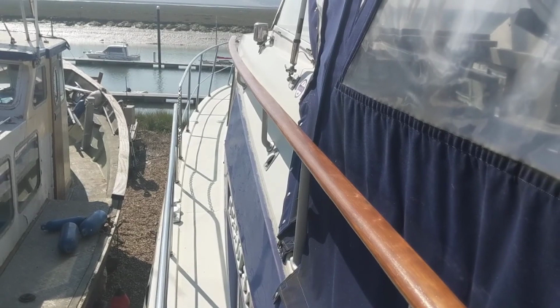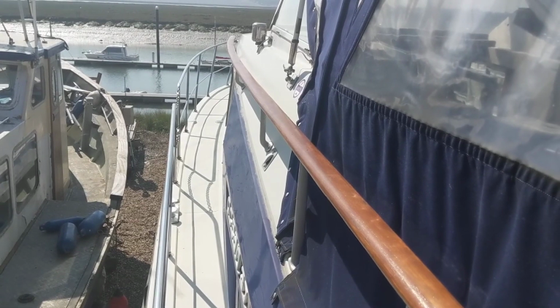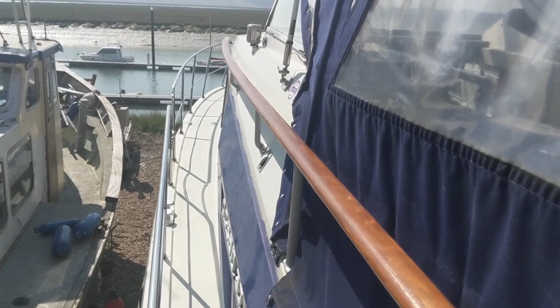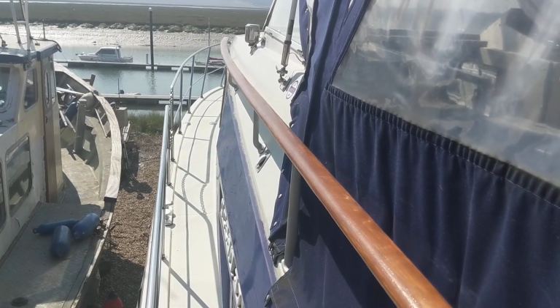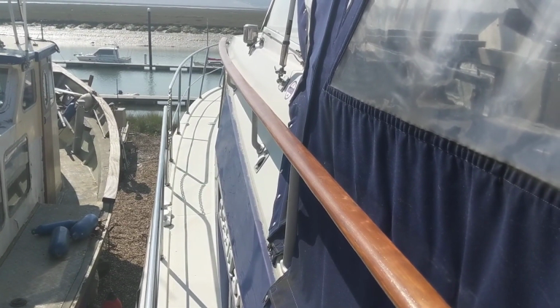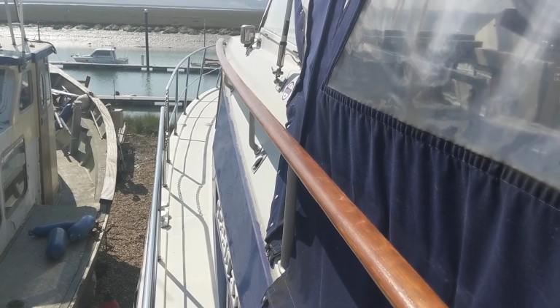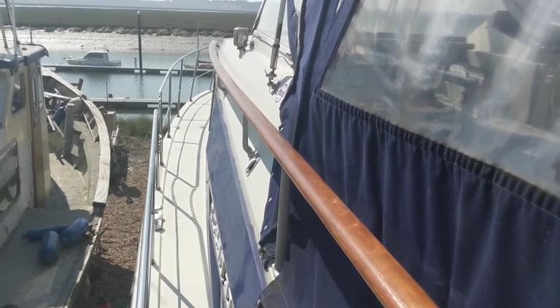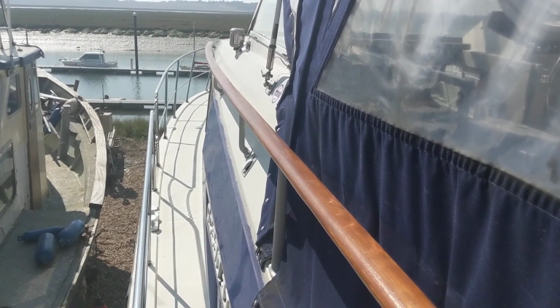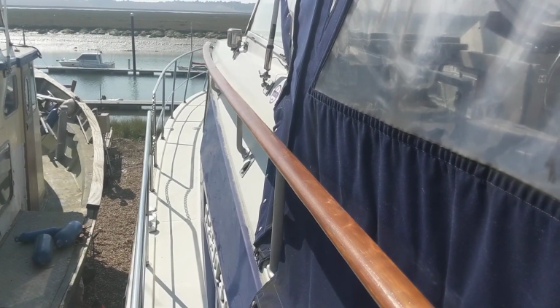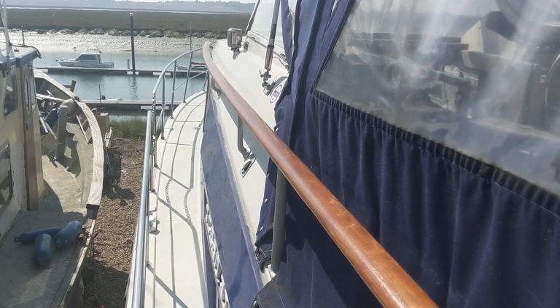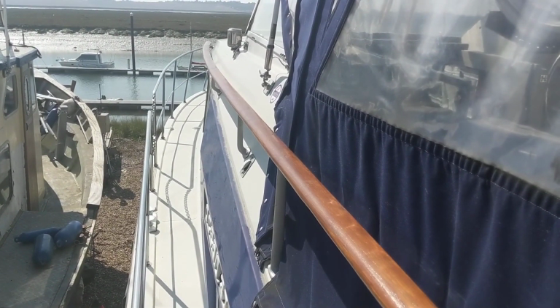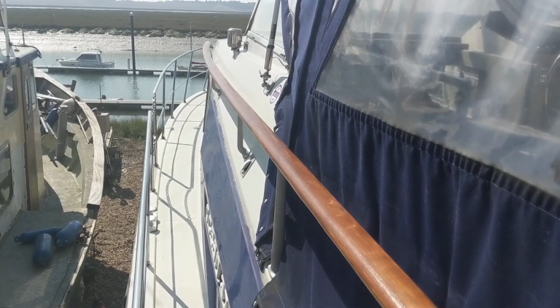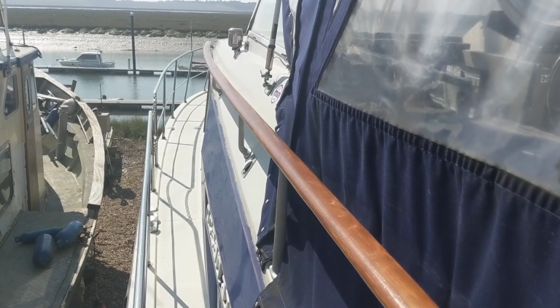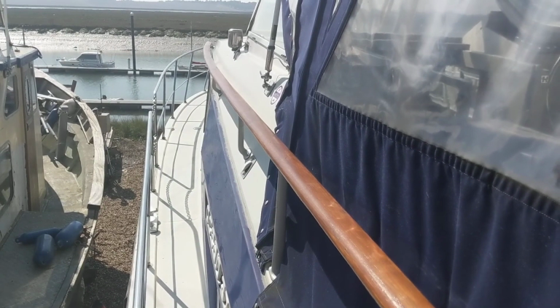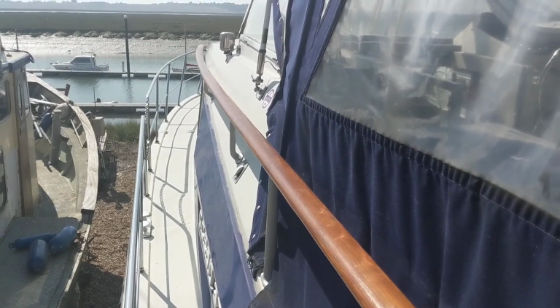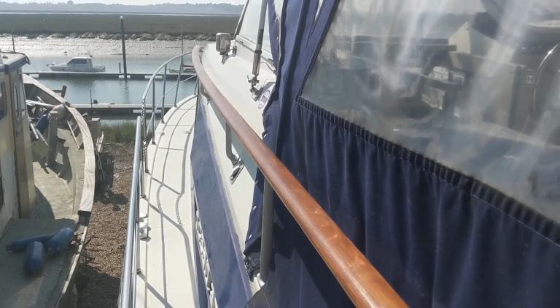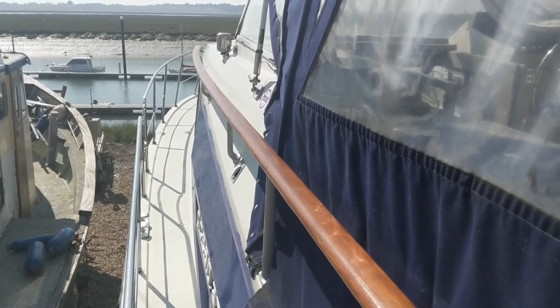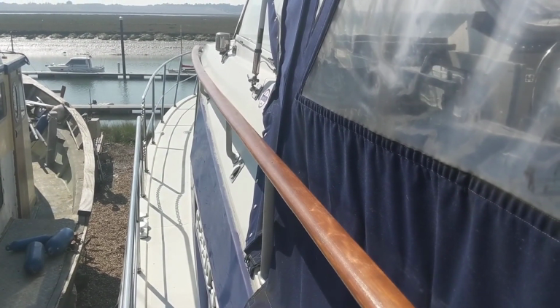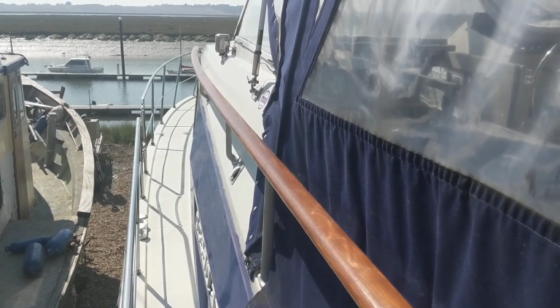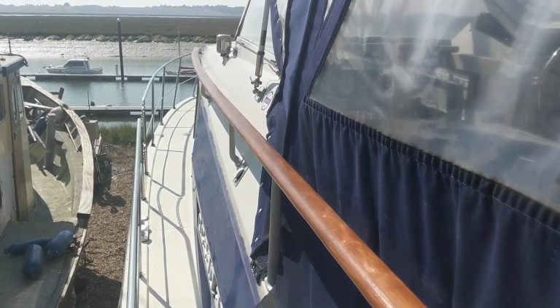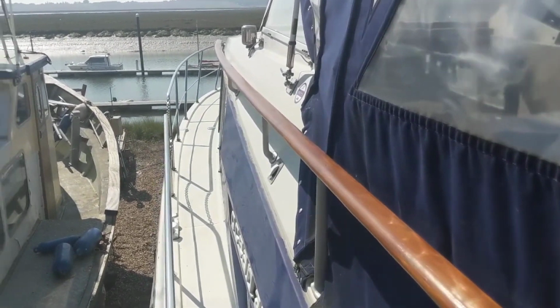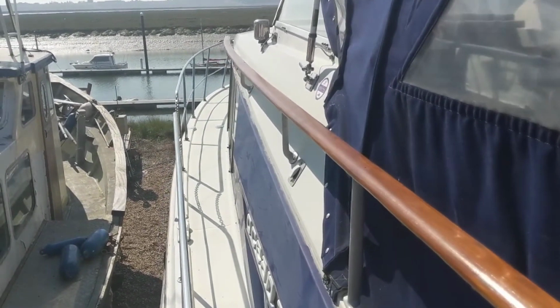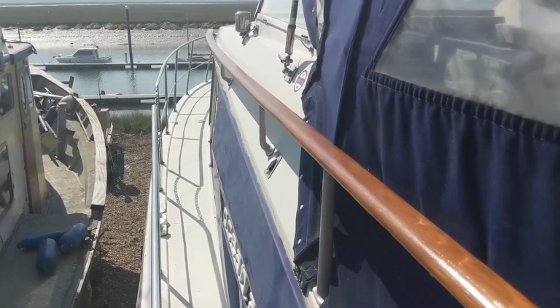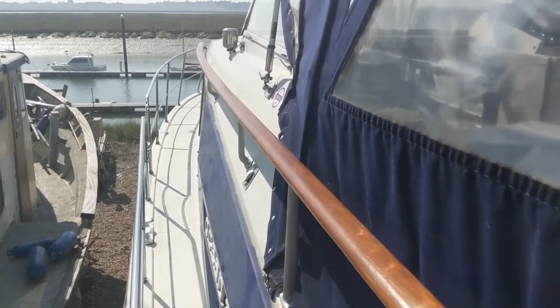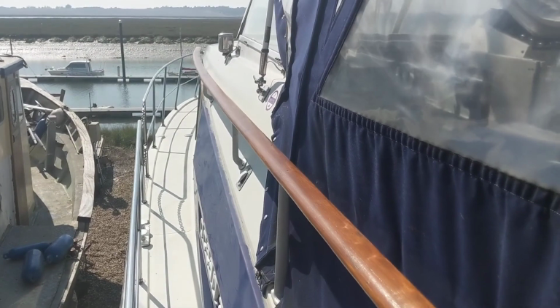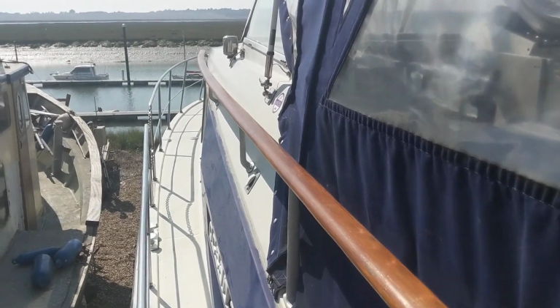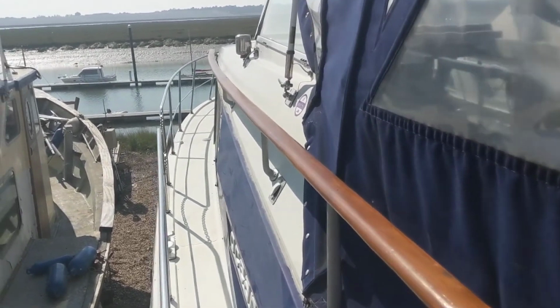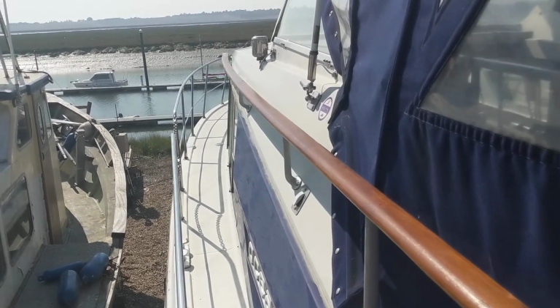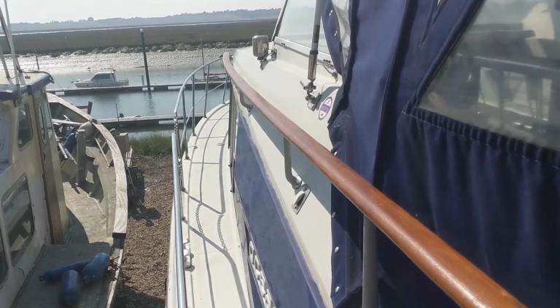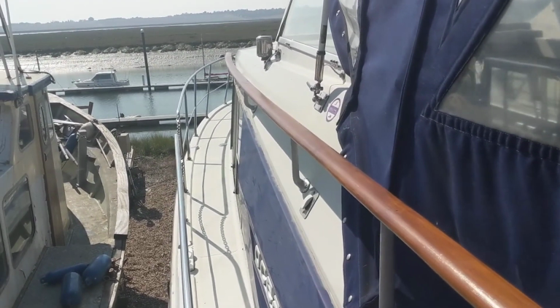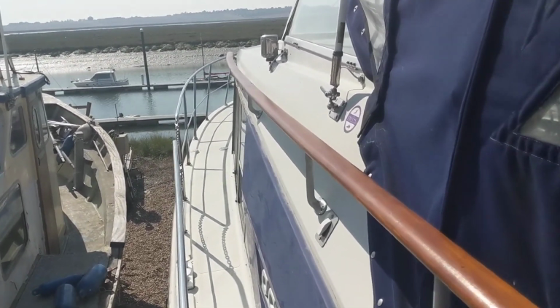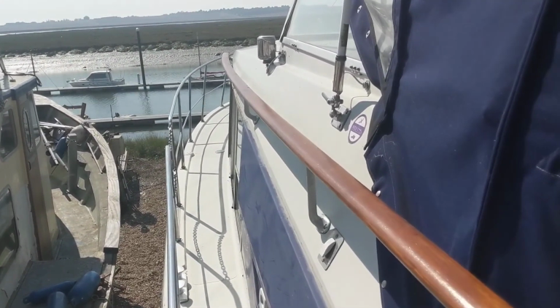Hi, this is Chris for Boatshed Essex with an exterior video of the Broom we have advertised. Starting off on the port quarter, we're going to walk down the side deck, take a look at the front, and then come around the other side.